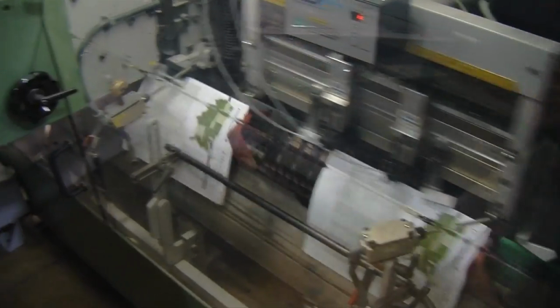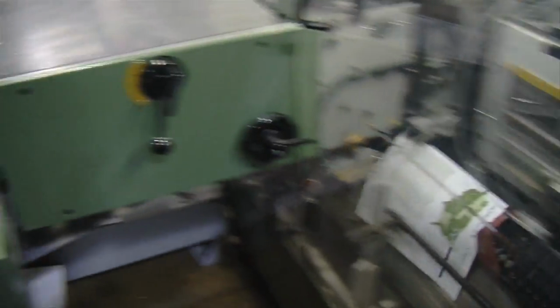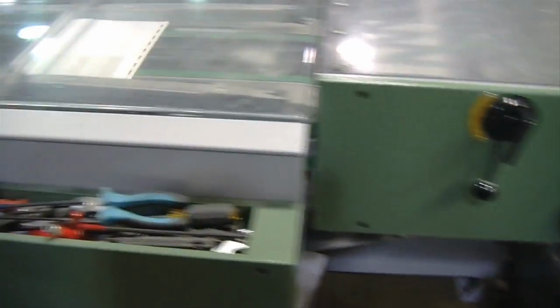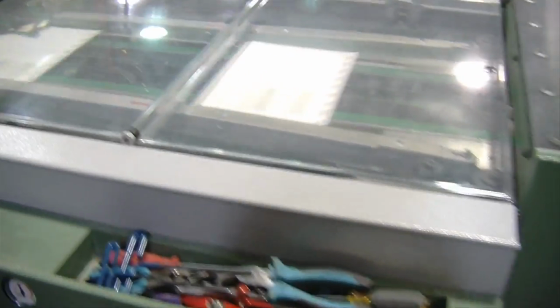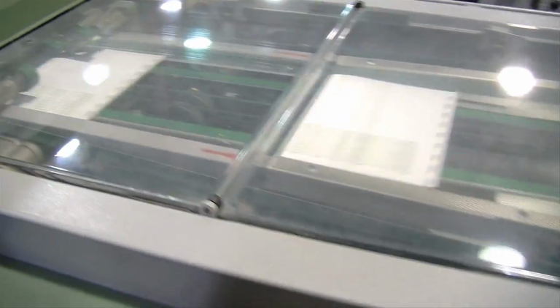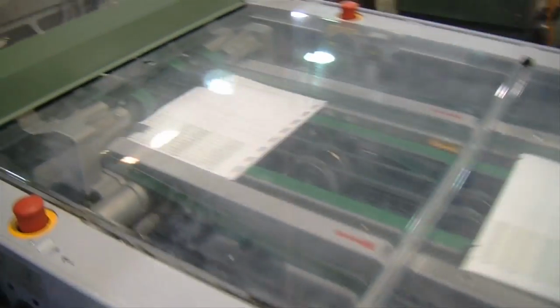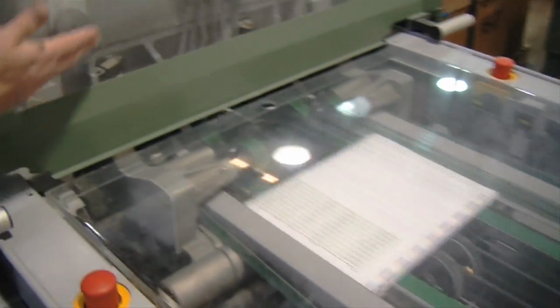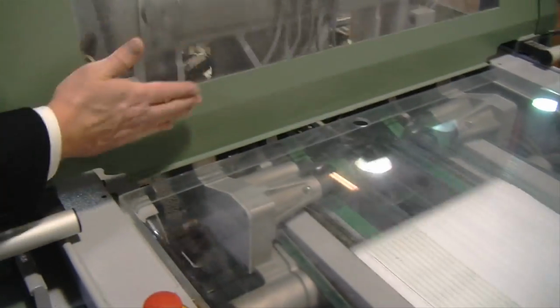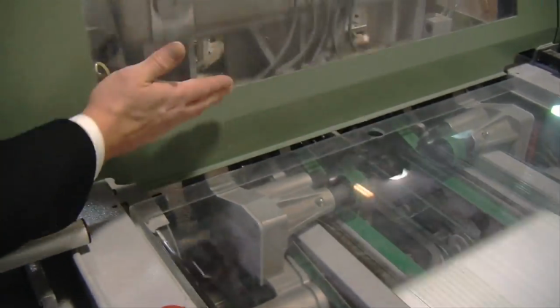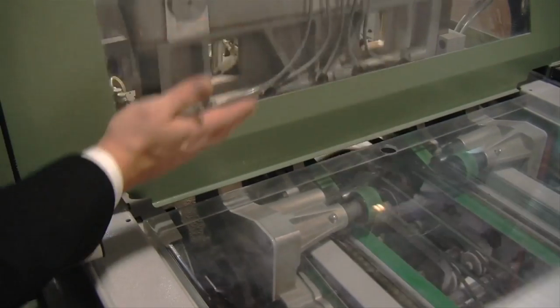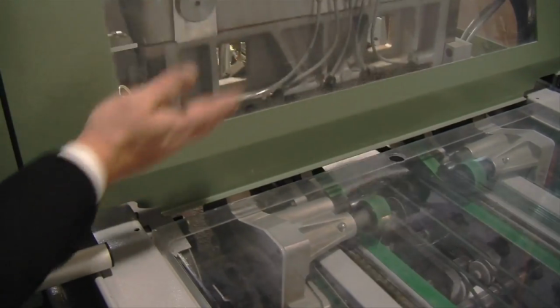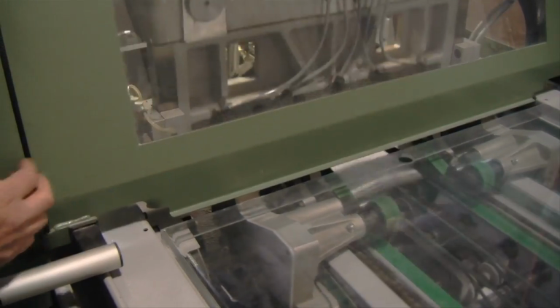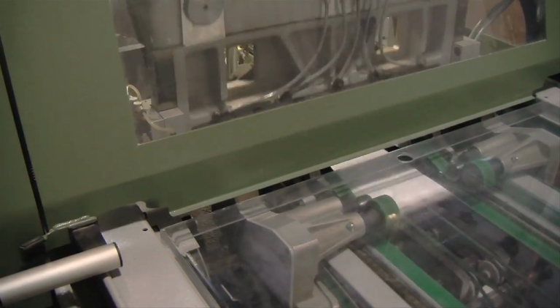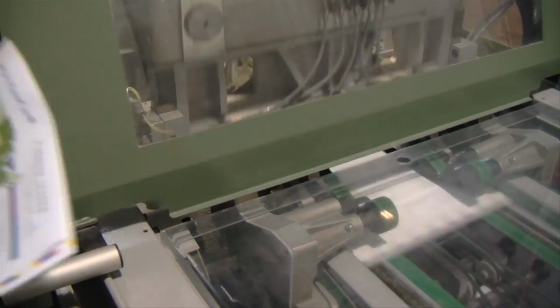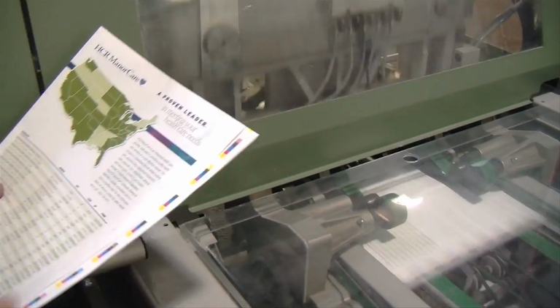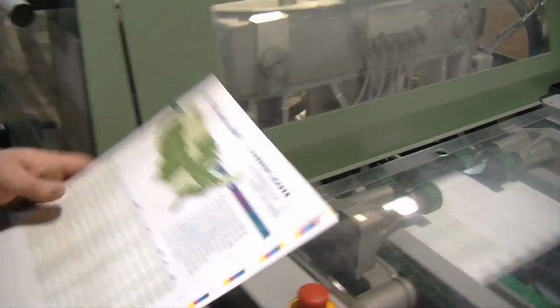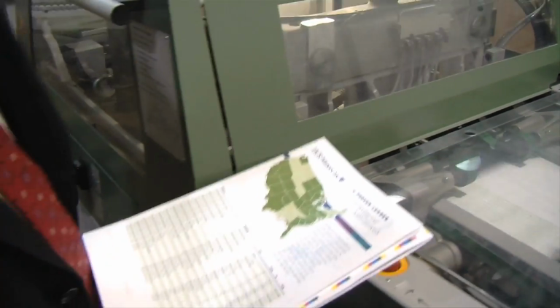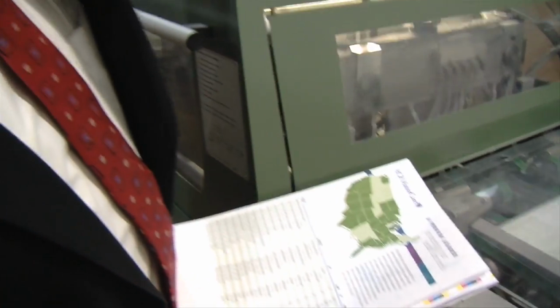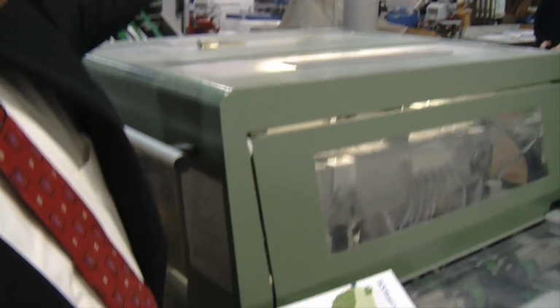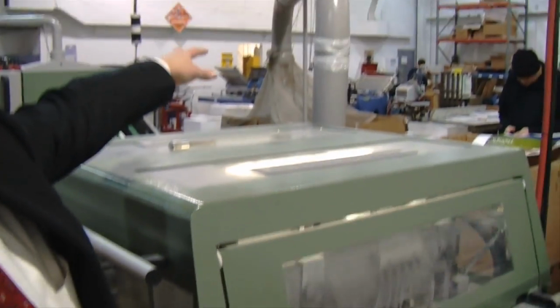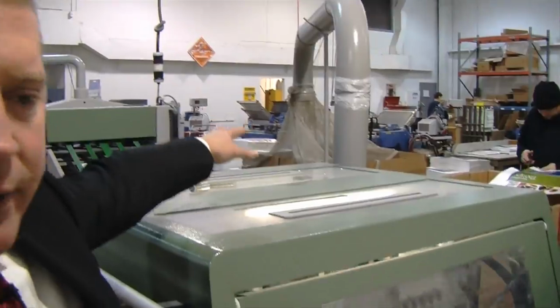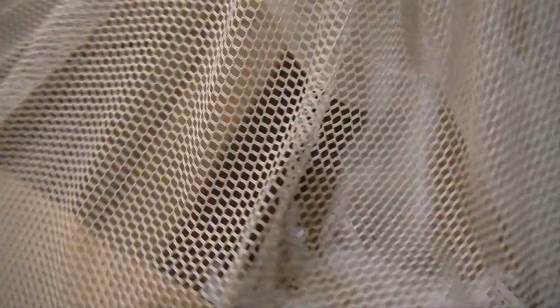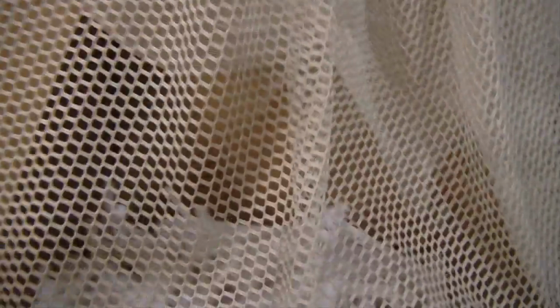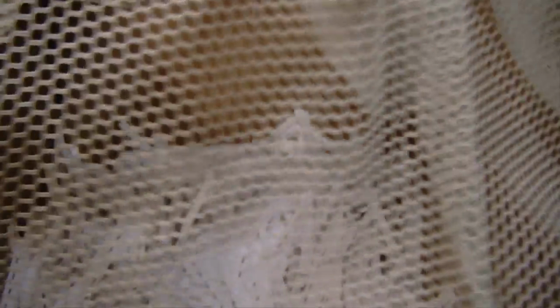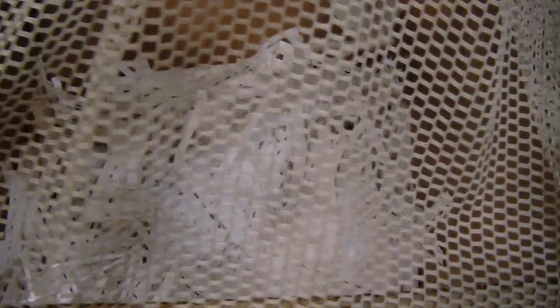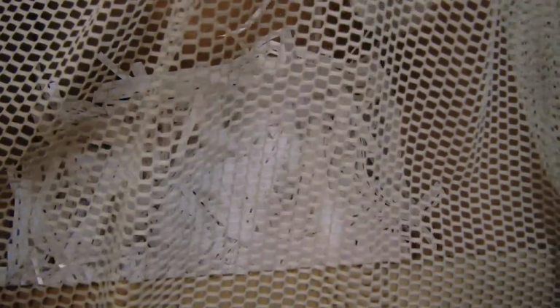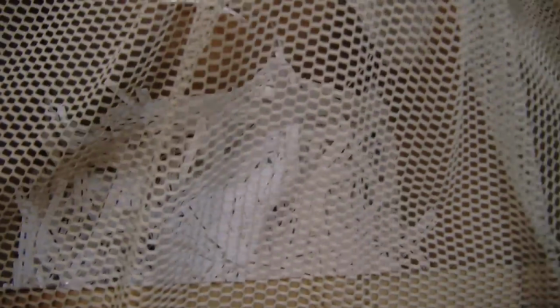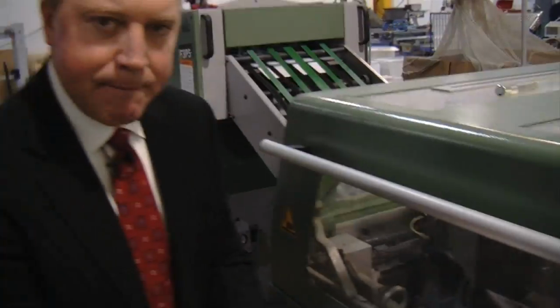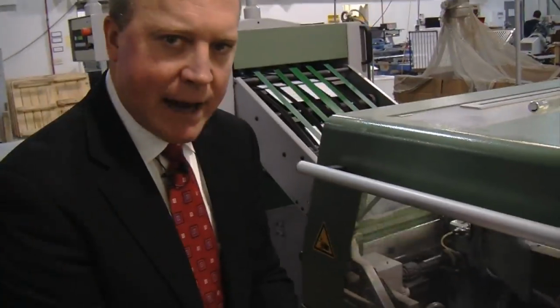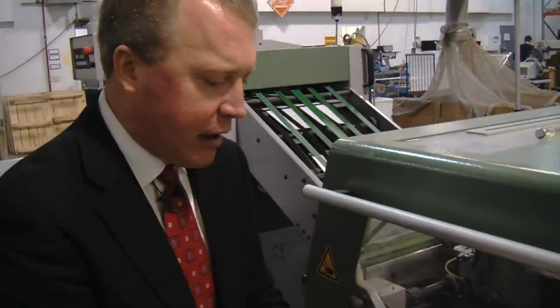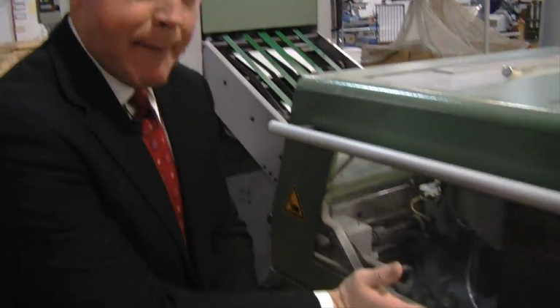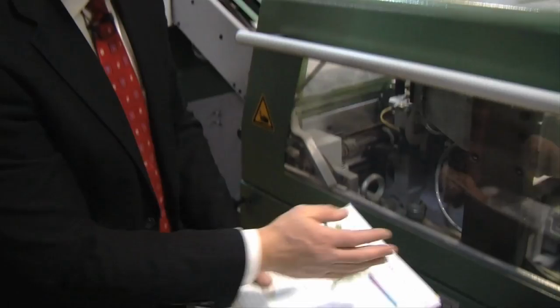Comes out the top. Right here is where we cut the face off — each one of those faces off. The waste right here goes up through those bins into our recycling system. Then we cut the bottom of the book and the top of the book off.